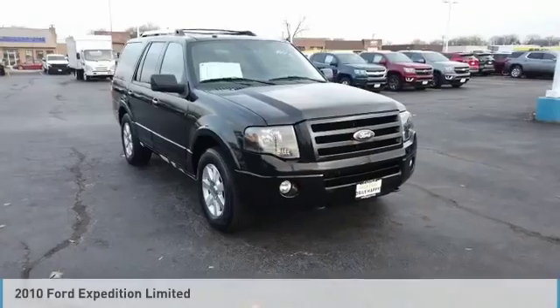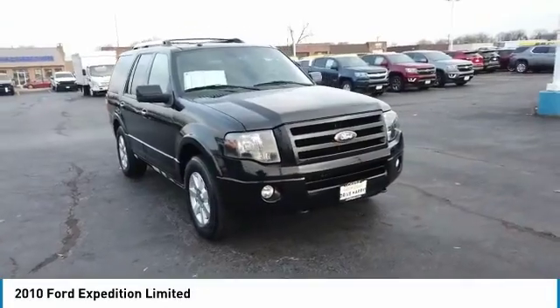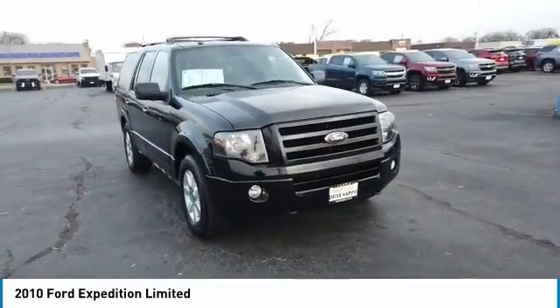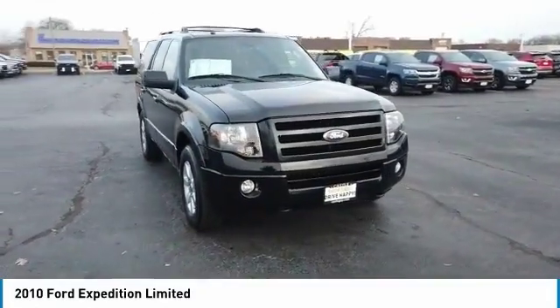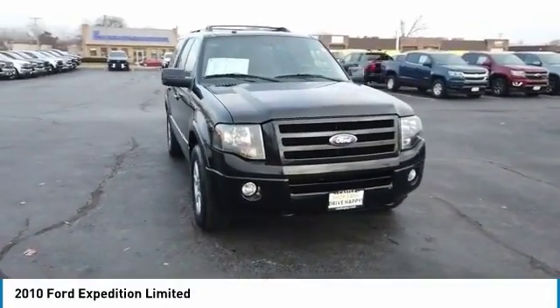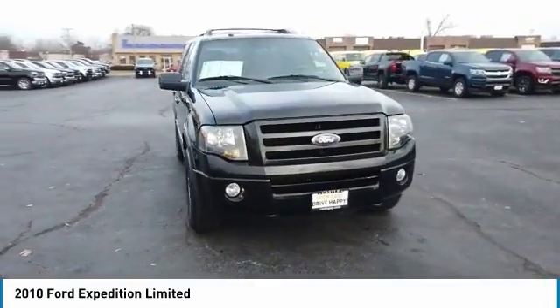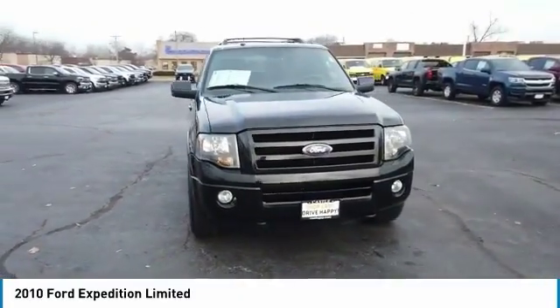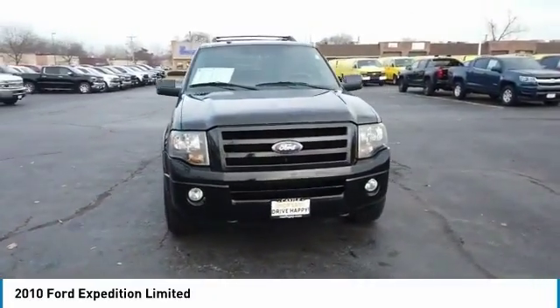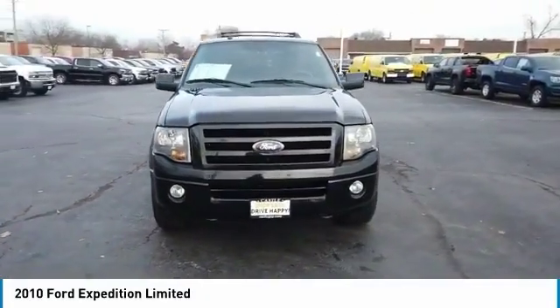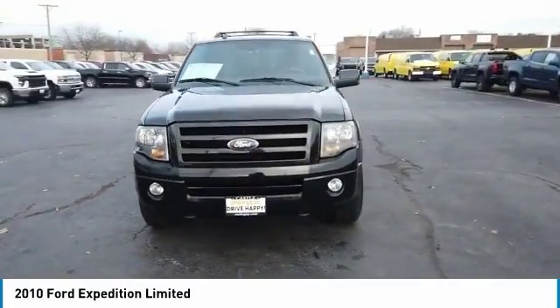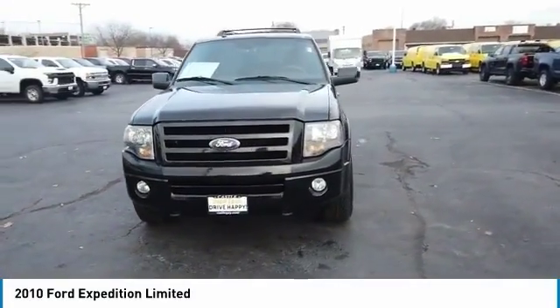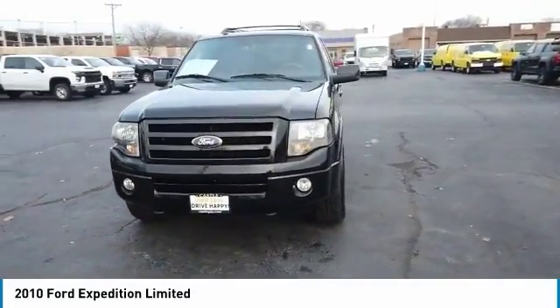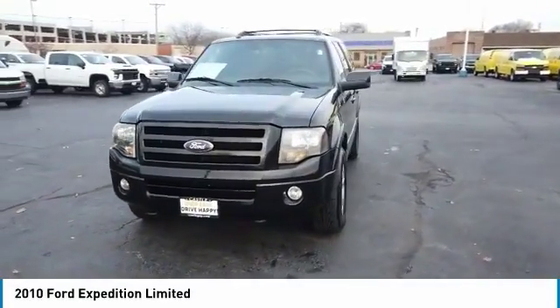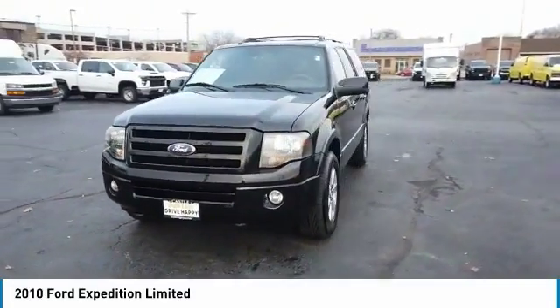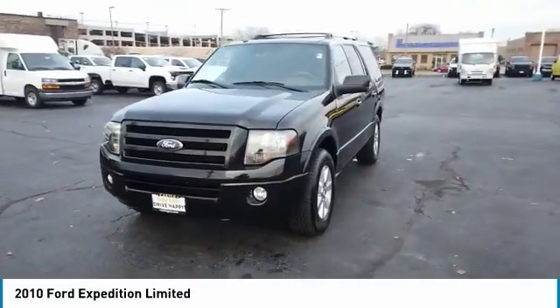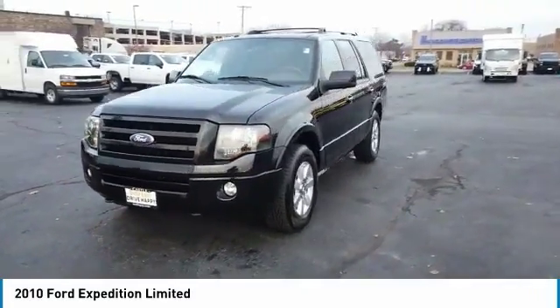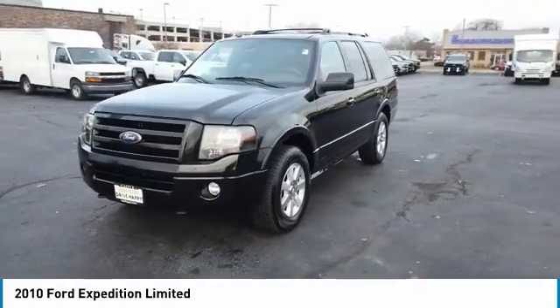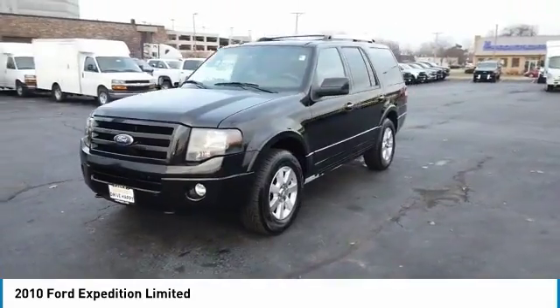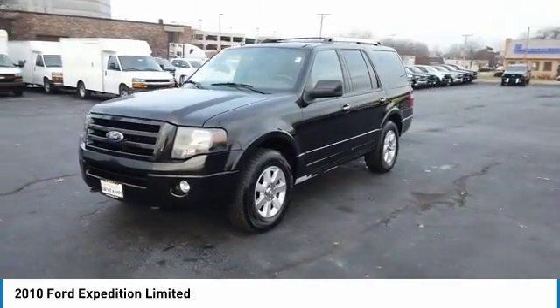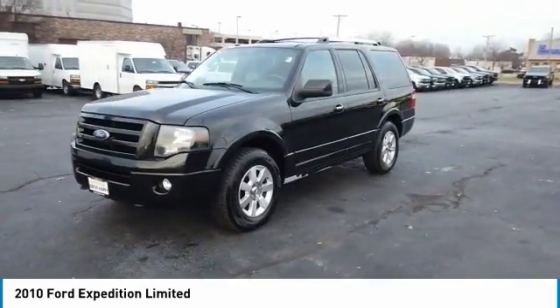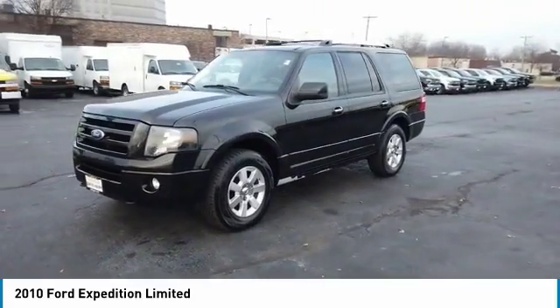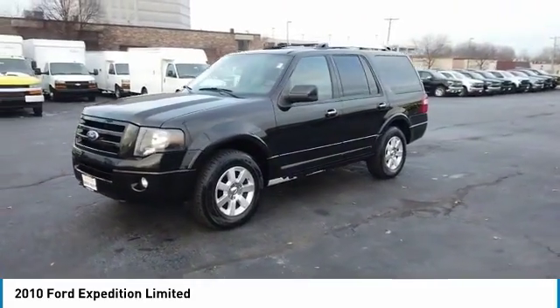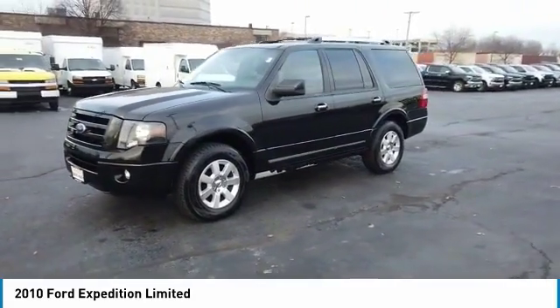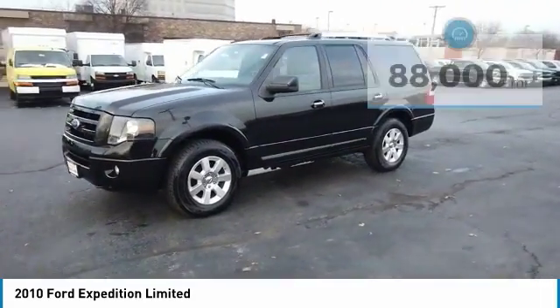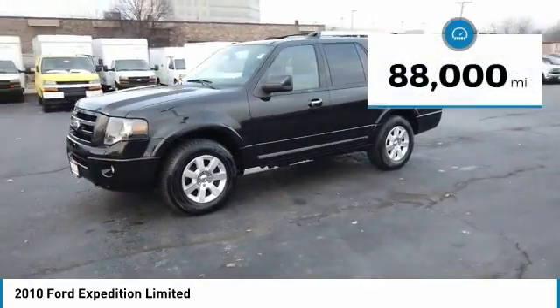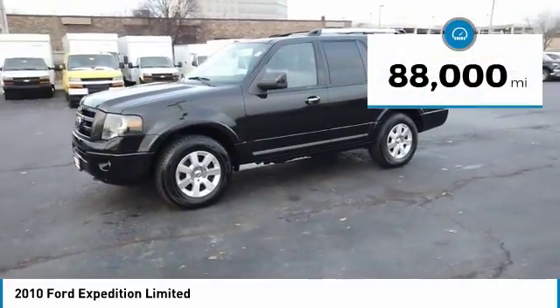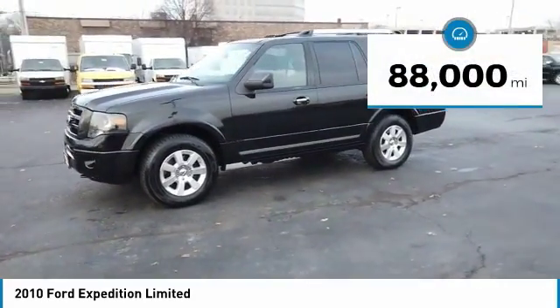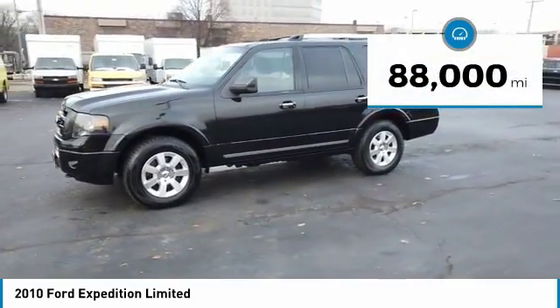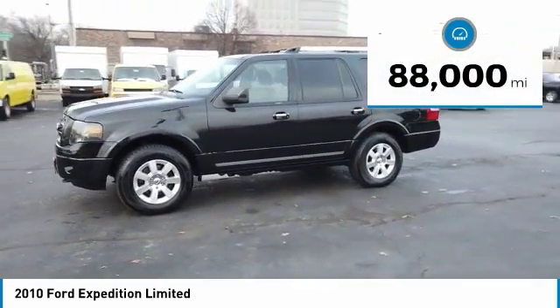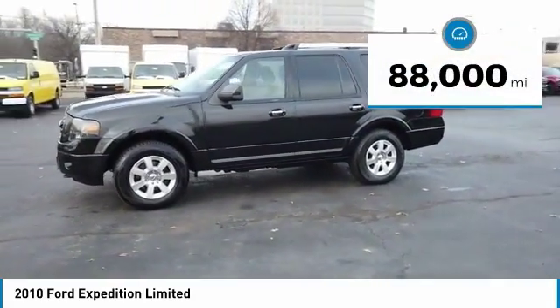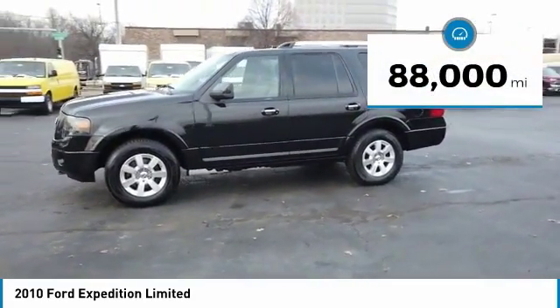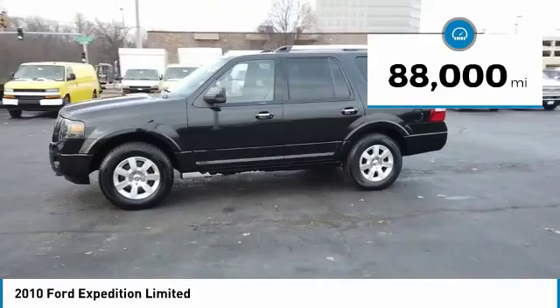We are pleased to show you the 2010 Expedition. Powerful, controlled, resourceful. Expedition. This vehicle has less than 90,000 miles.